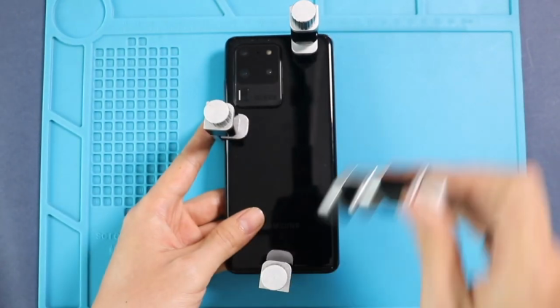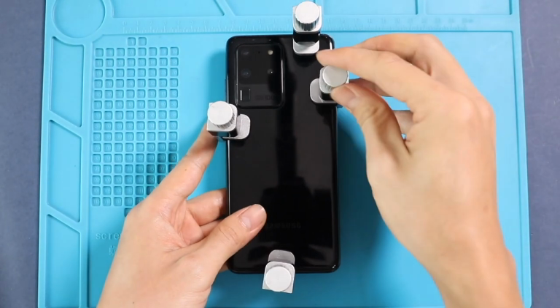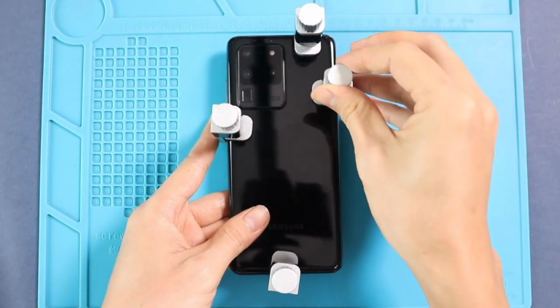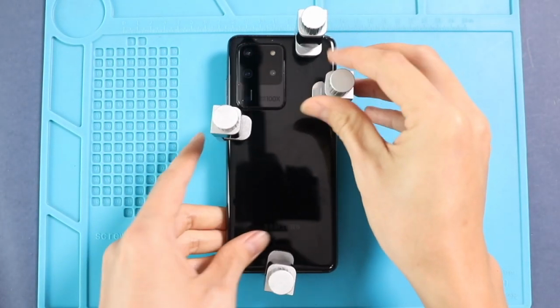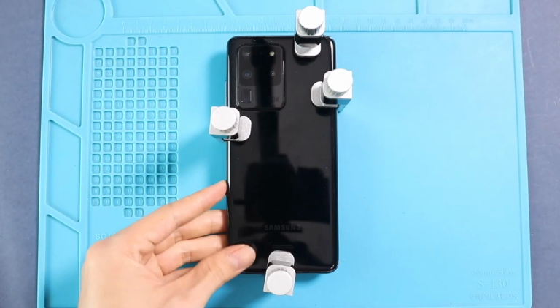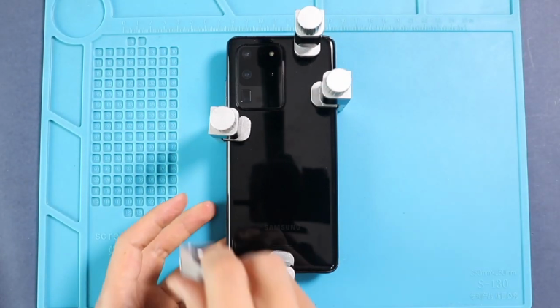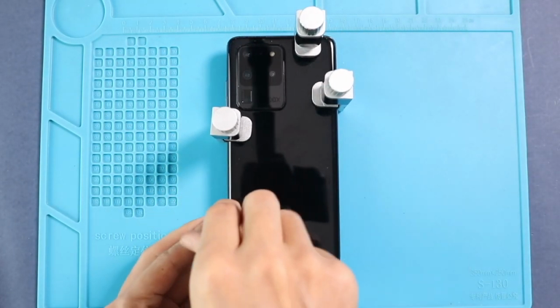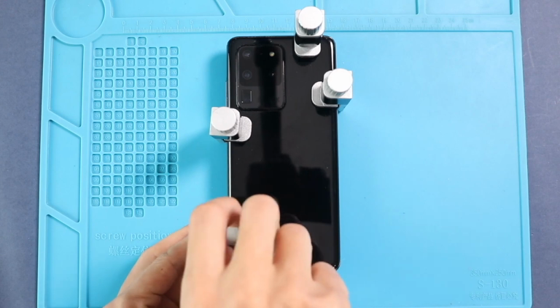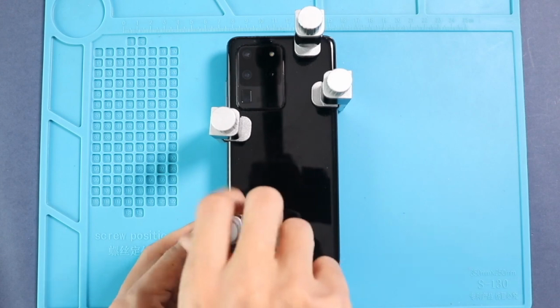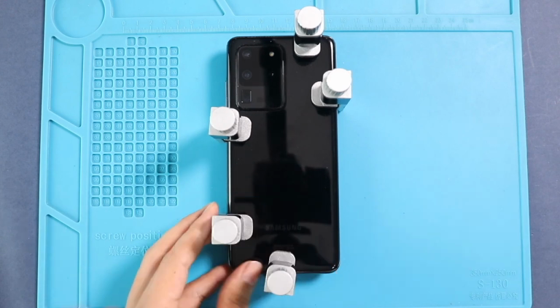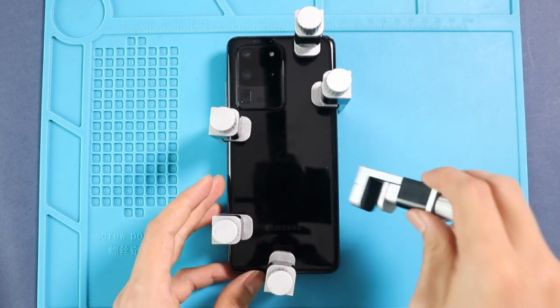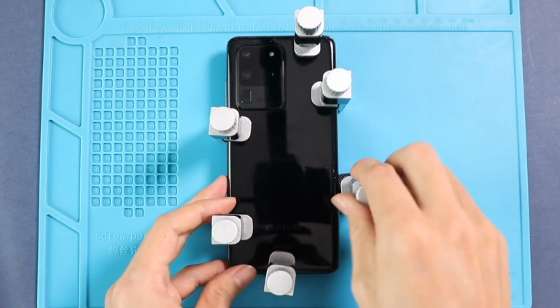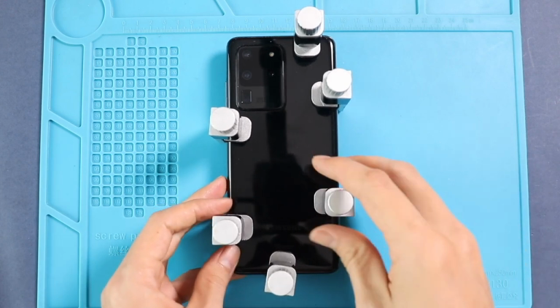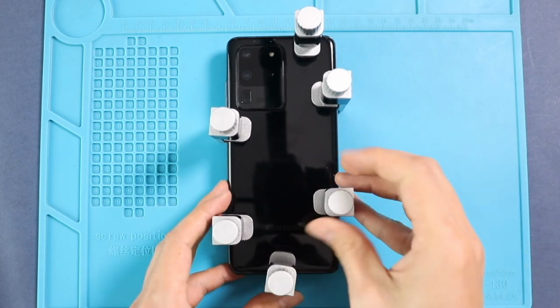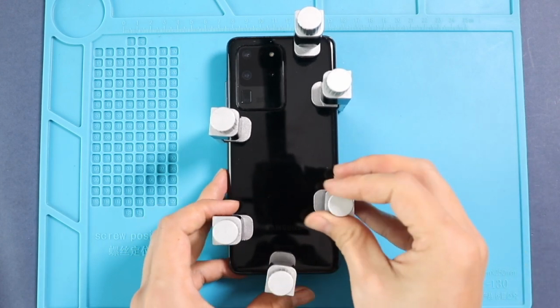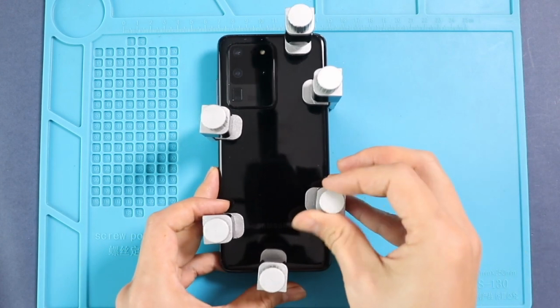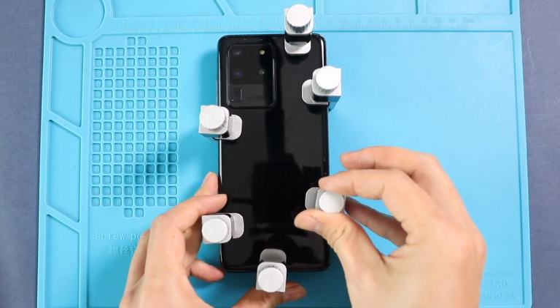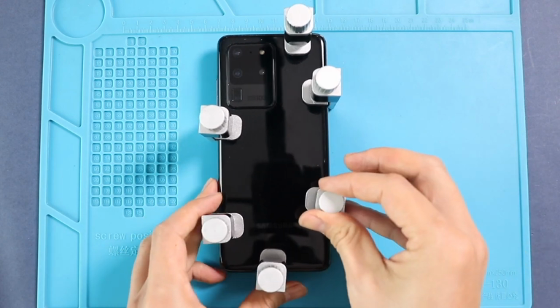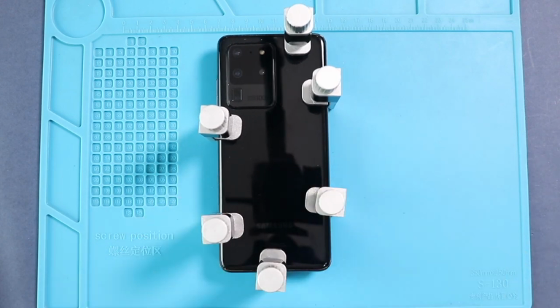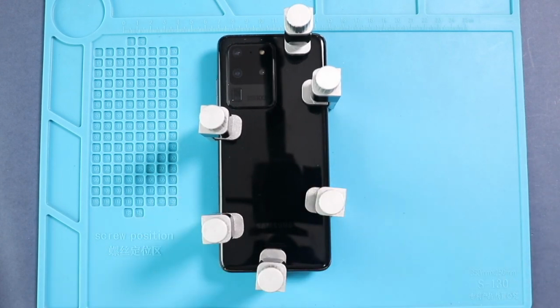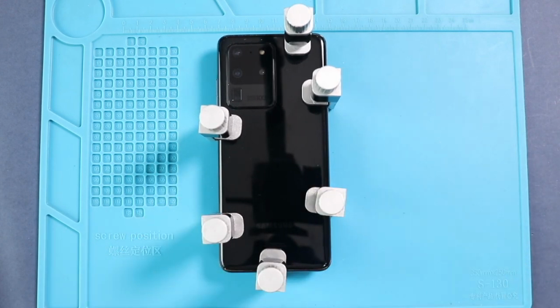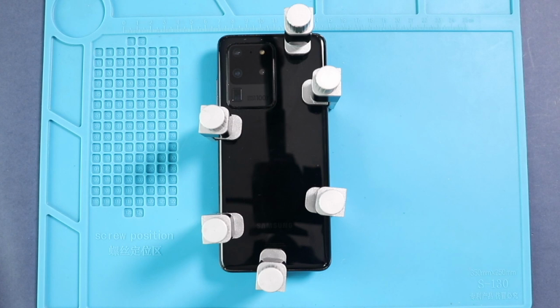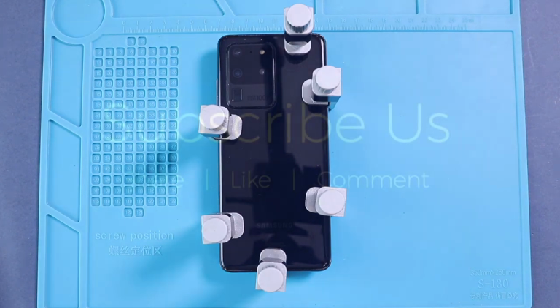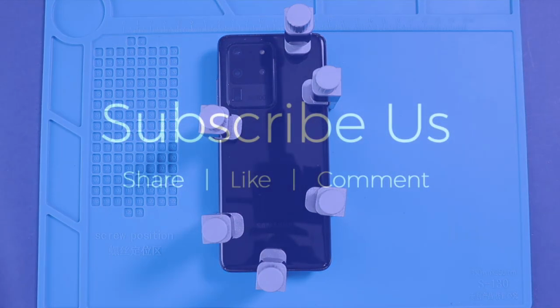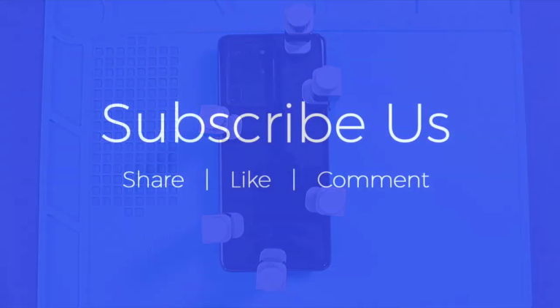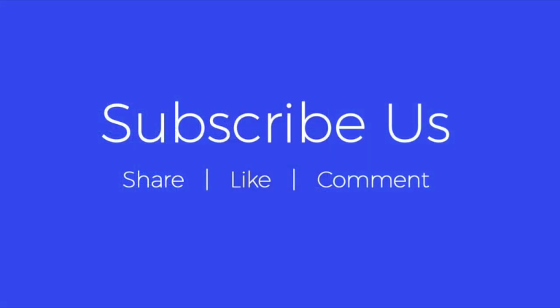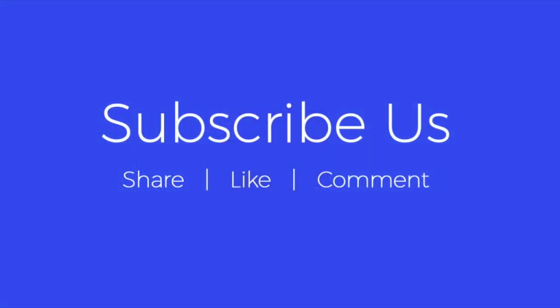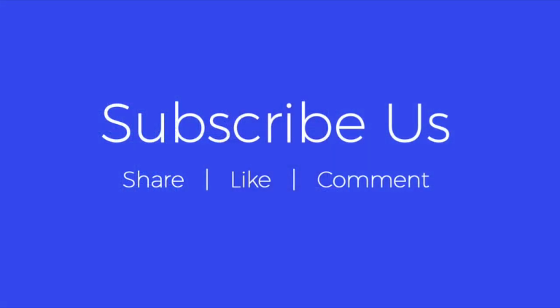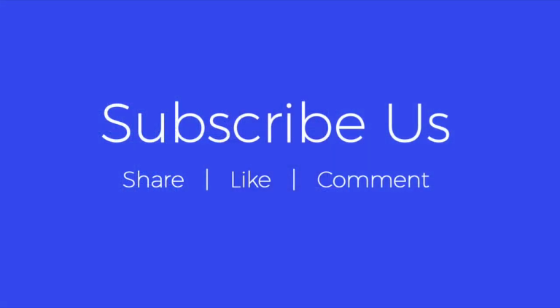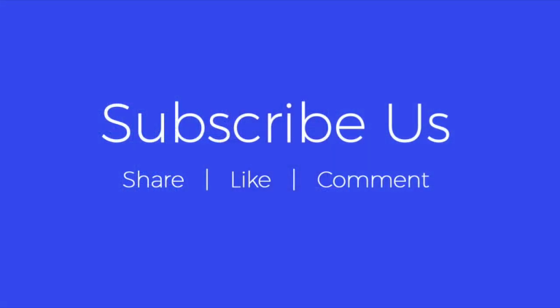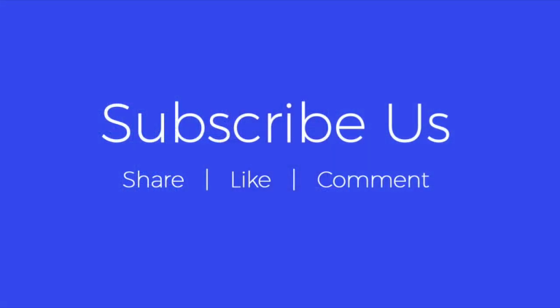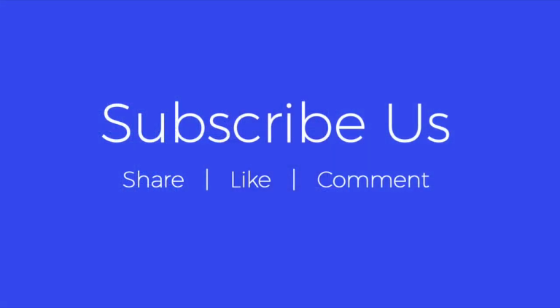Hope you have enjoyed the replacement guide. Let us know if you have any questions. Please like, share, and comment on our videos. Hit the subscribe button for more videos. We'll see you in the next part.